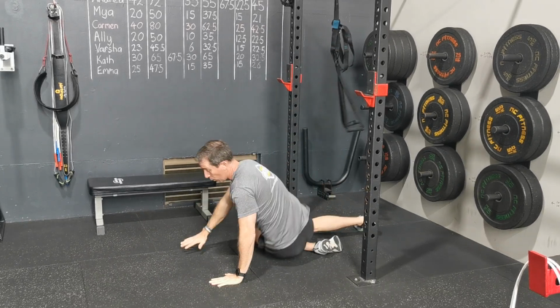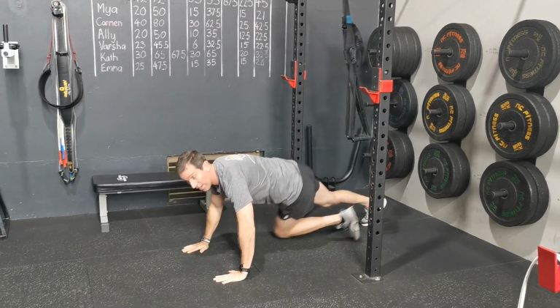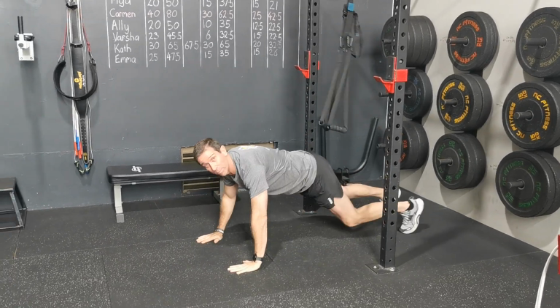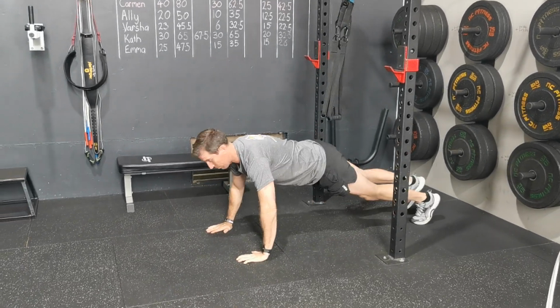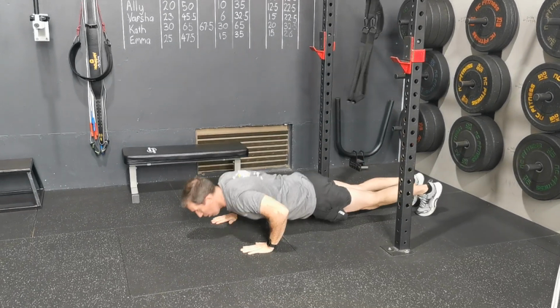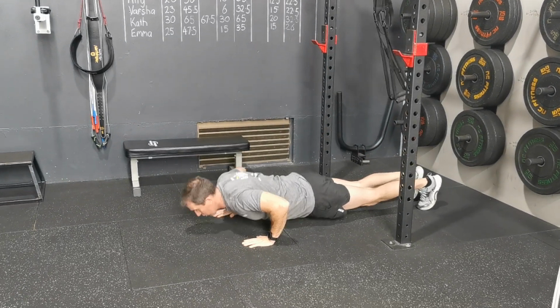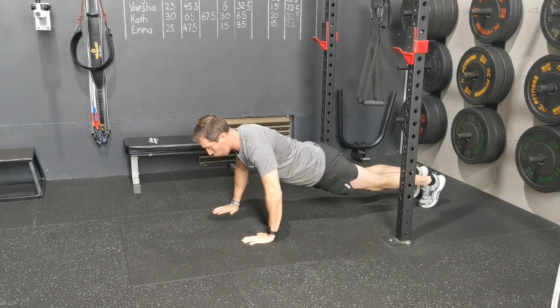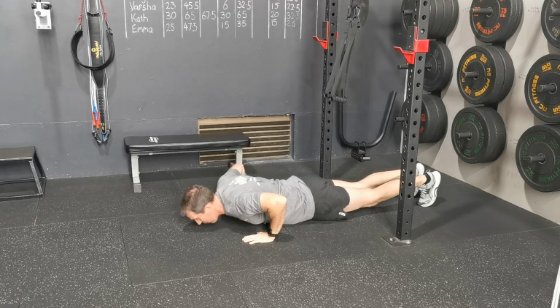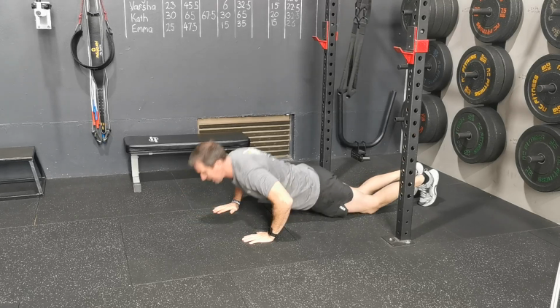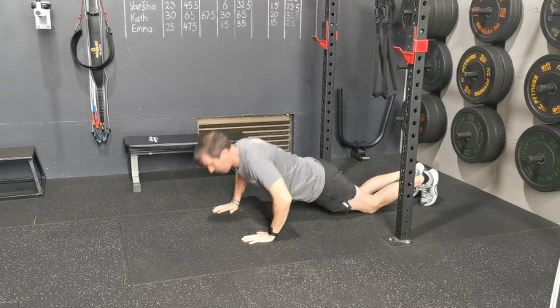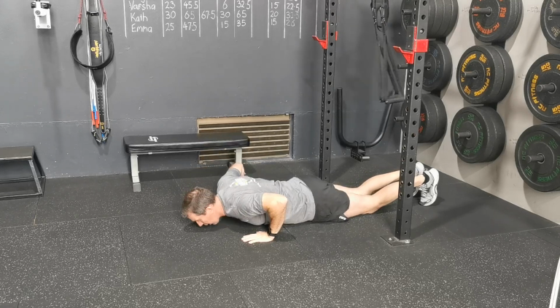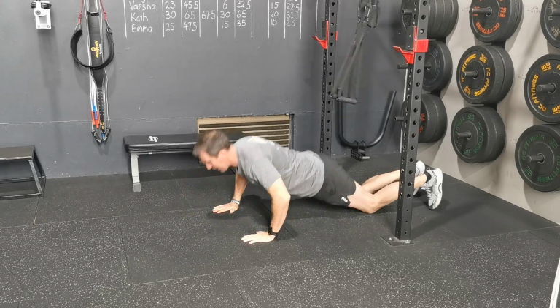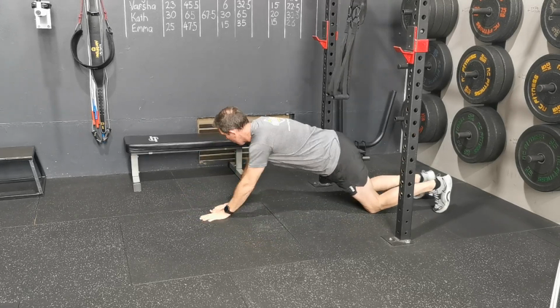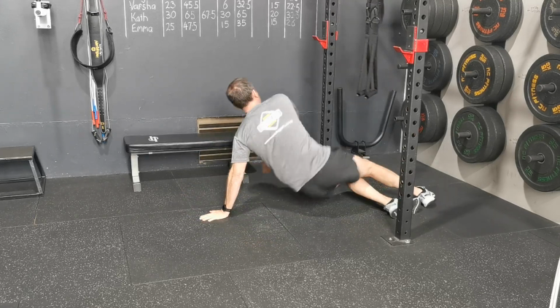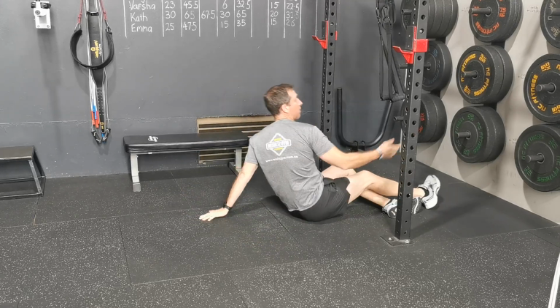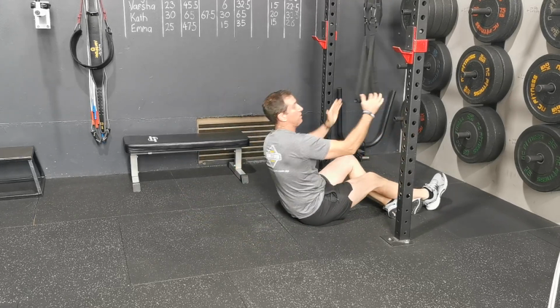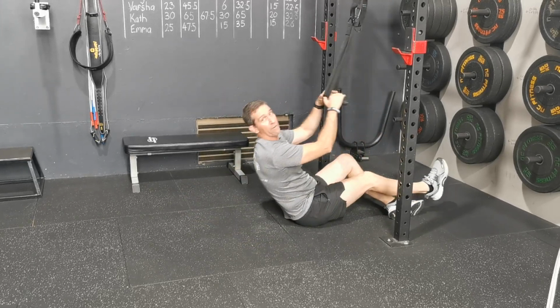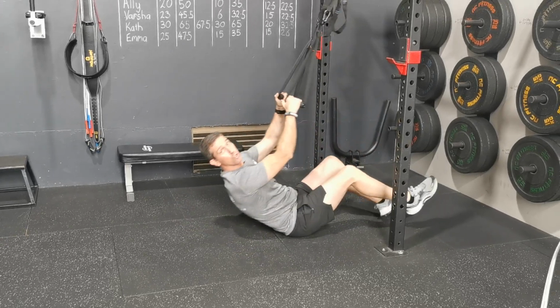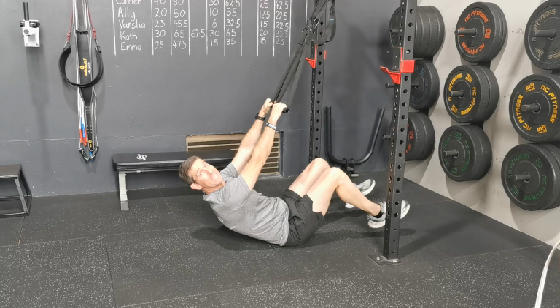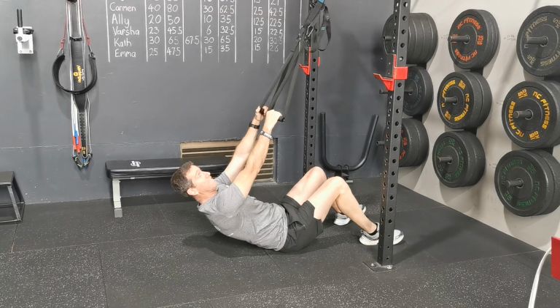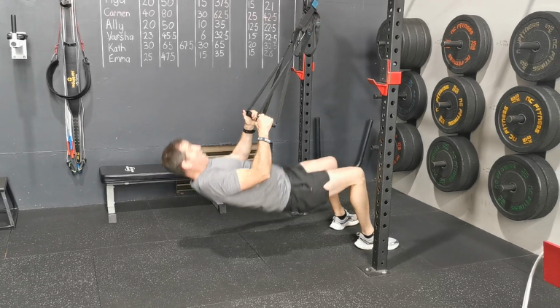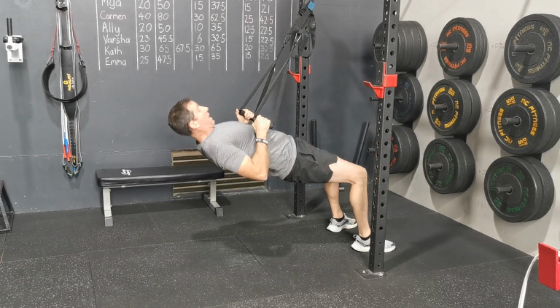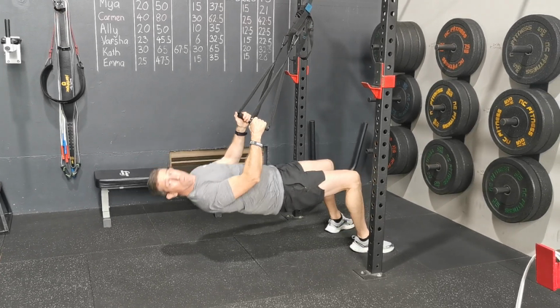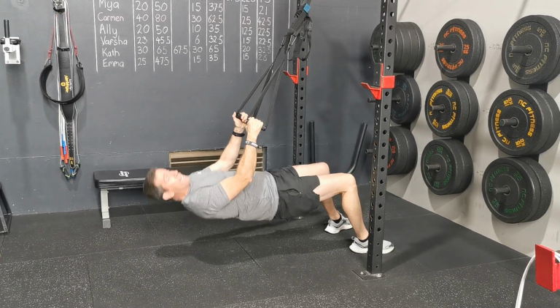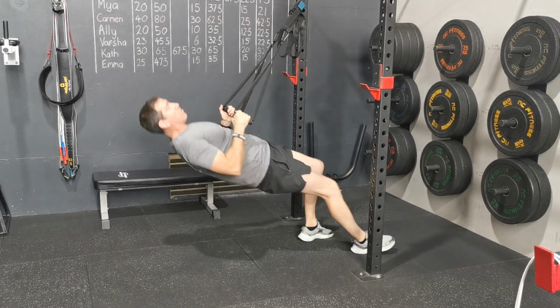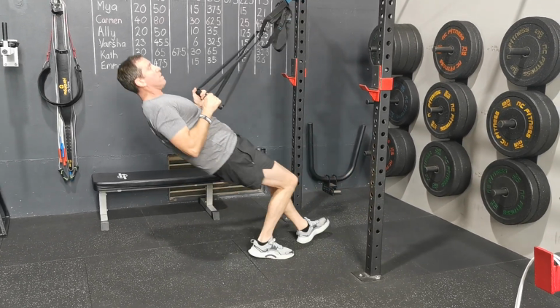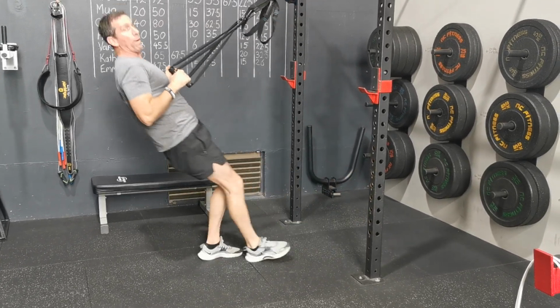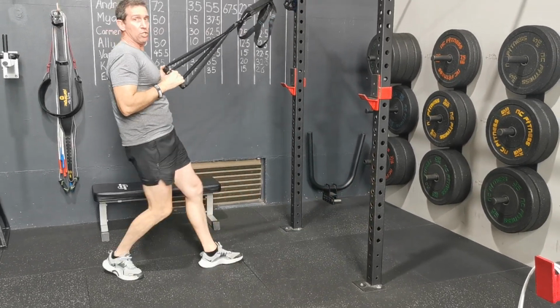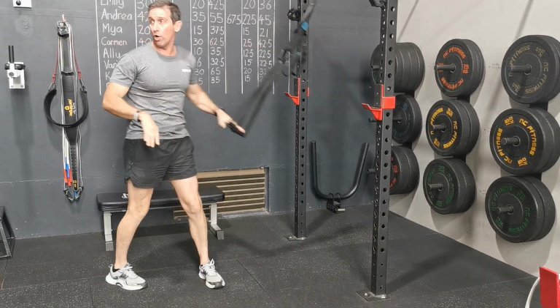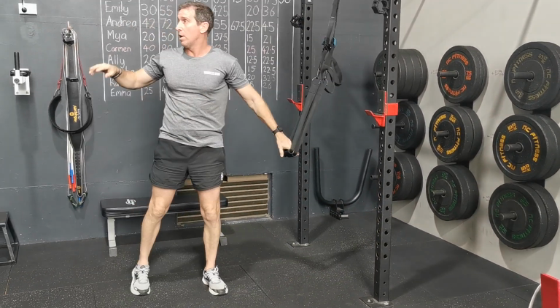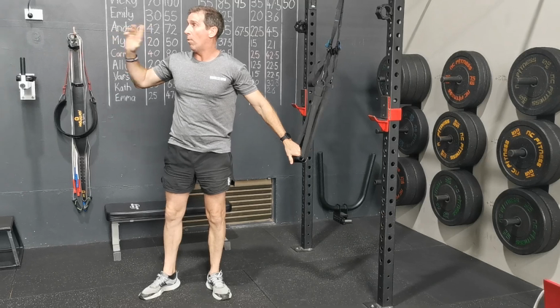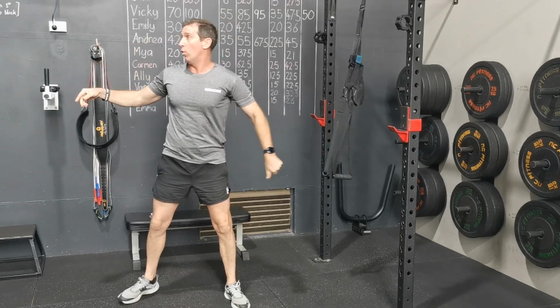Then you roll straight over into your push-ups. For the stronger guys, on the hands; if you need to, go on the knees. Then you roll straight back into your TRX. You do three sets before you move to the next exercise. Your repetitions are determined by the board.